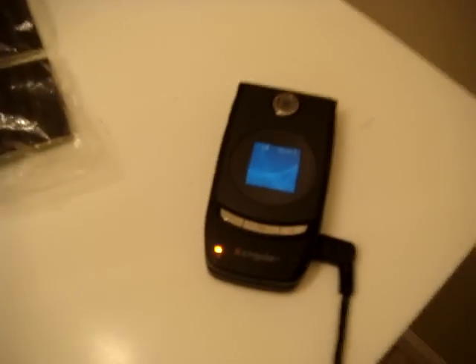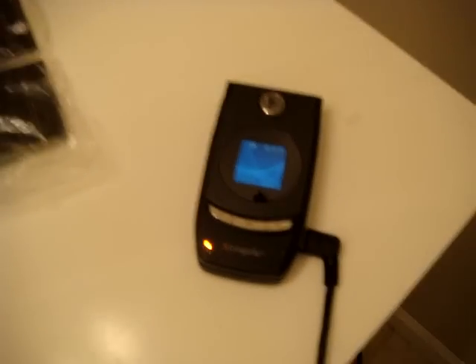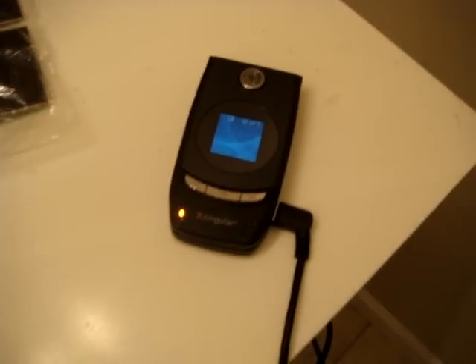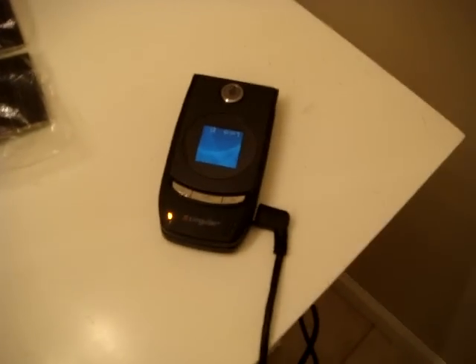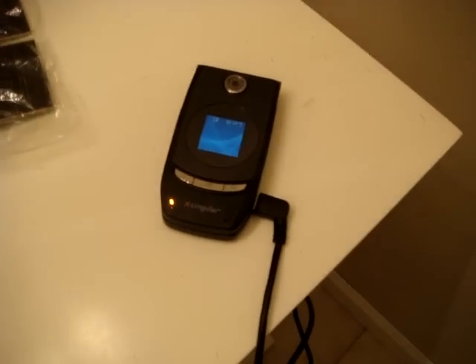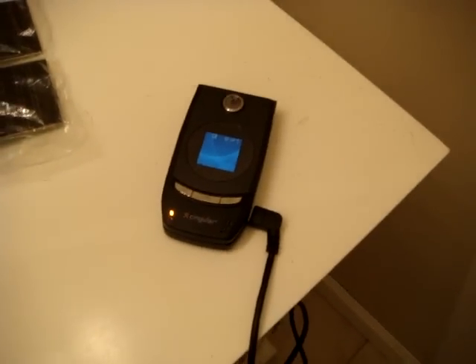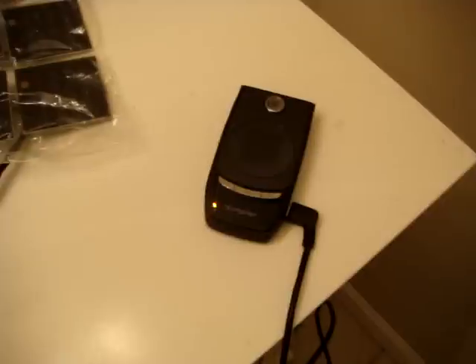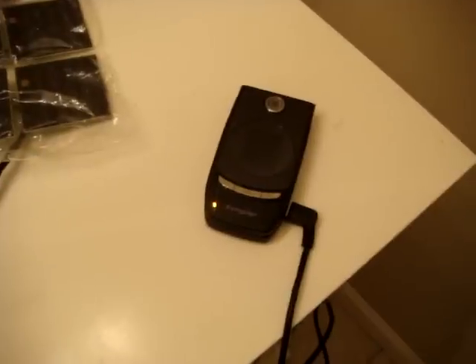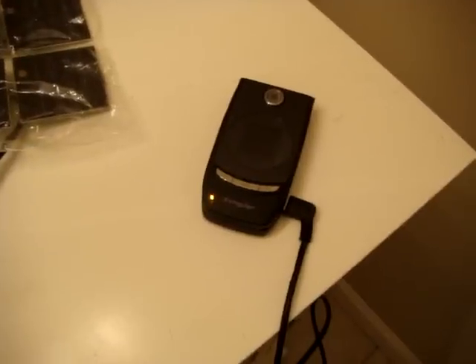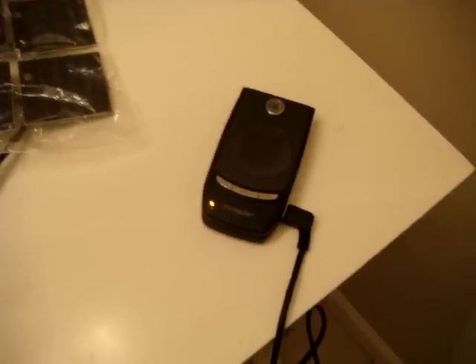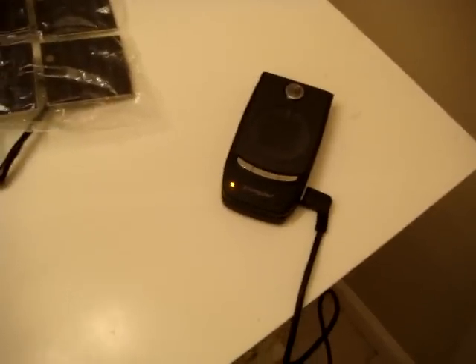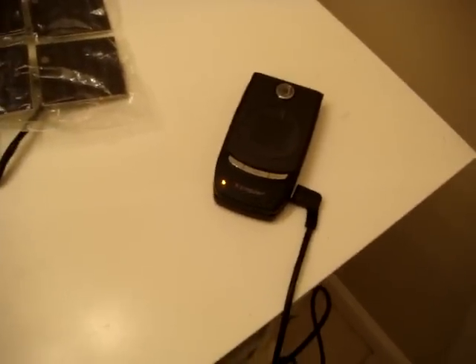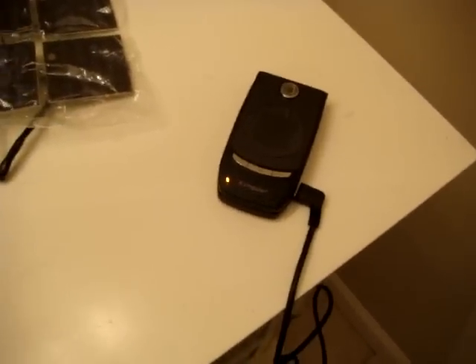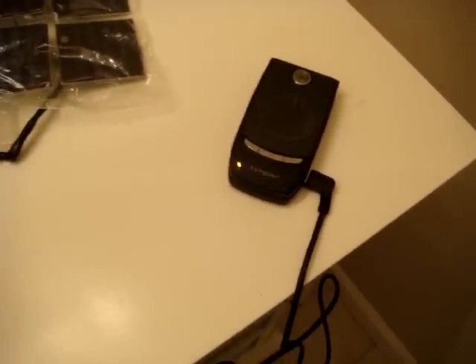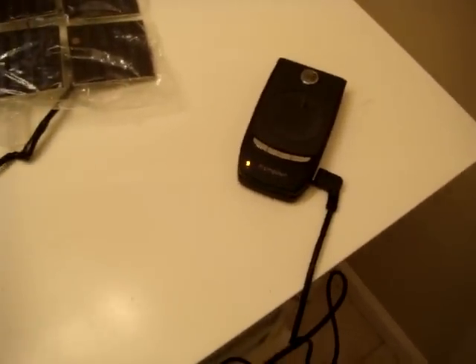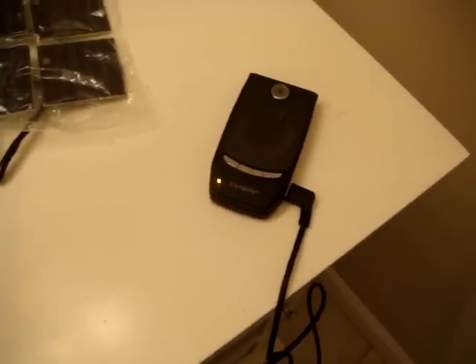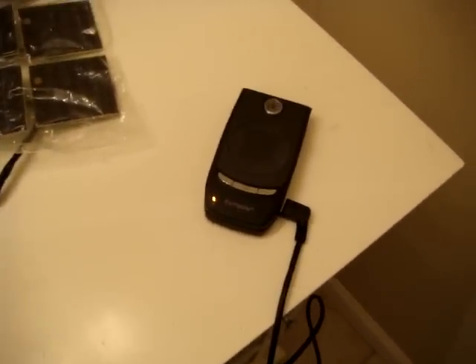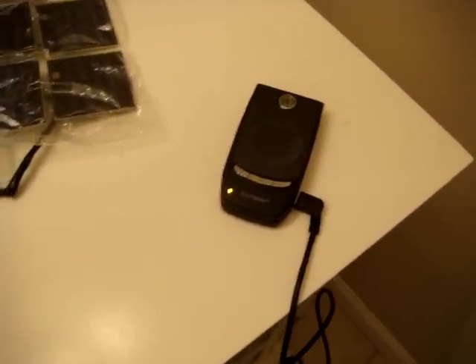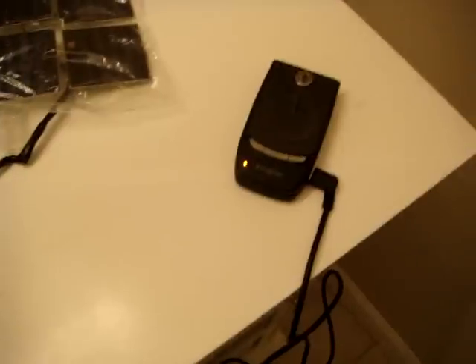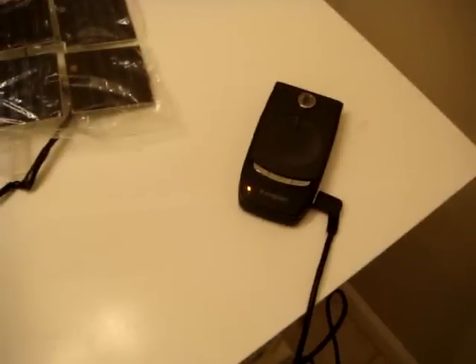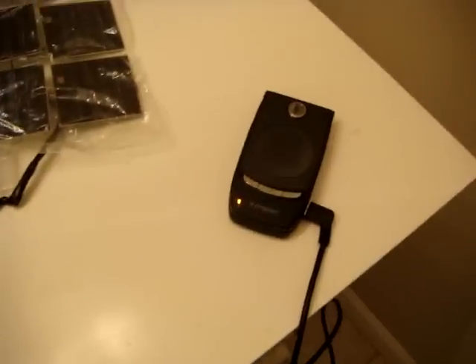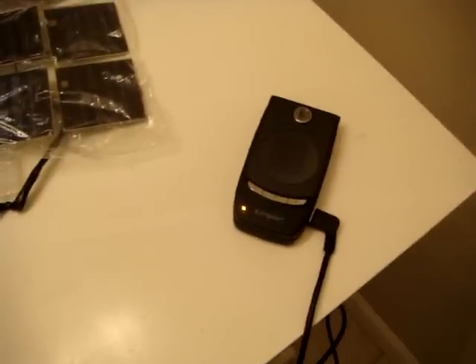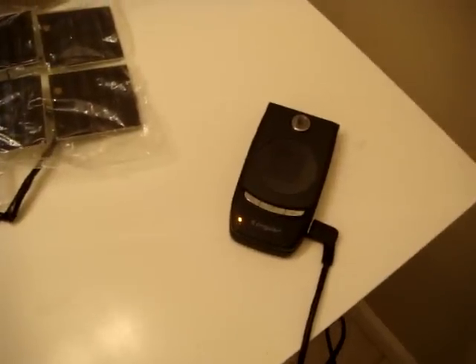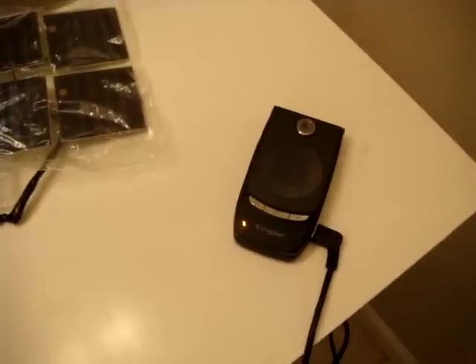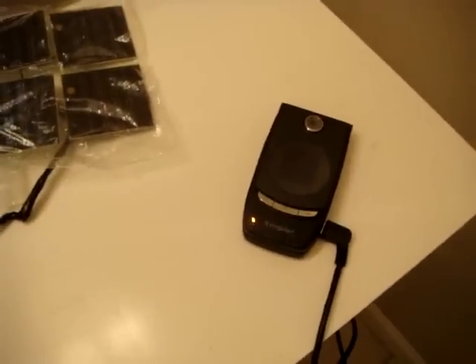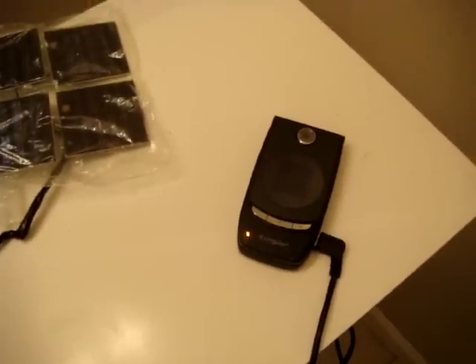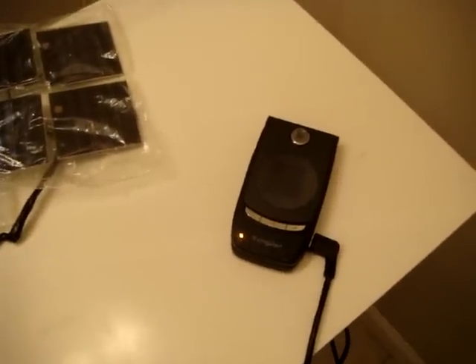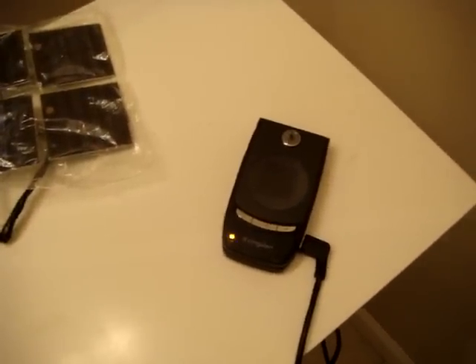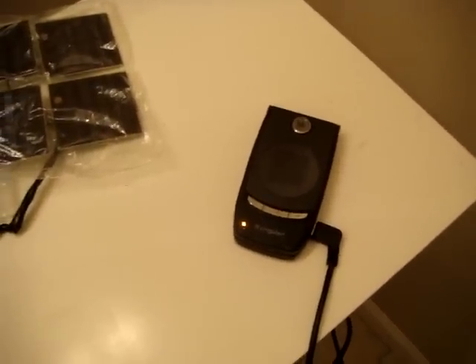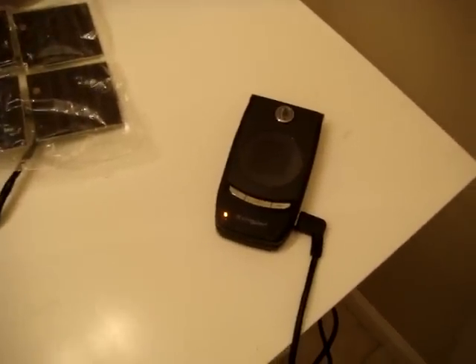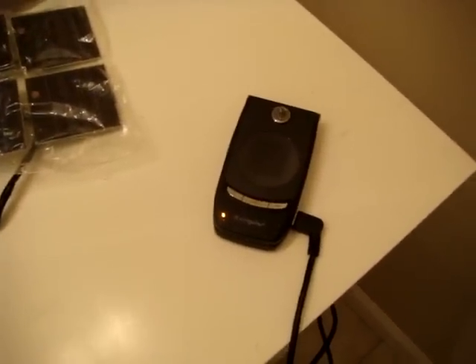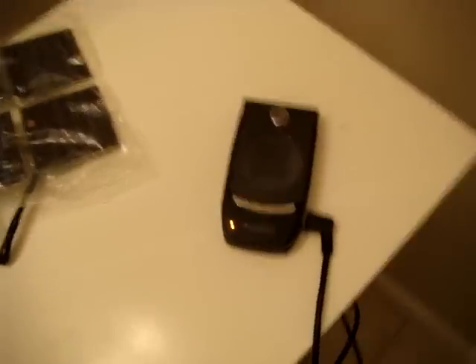And this is just indoors. I'm sure outdoors you can get a lot more out of these solar panels and charge your phone a lot faster. Indoors it's taking several hours to charge, but I'm sure outdoors you can get it done in like an hour. But in a tight spot when you need a charge, it's very handy.